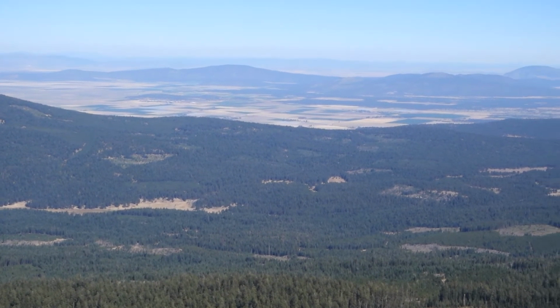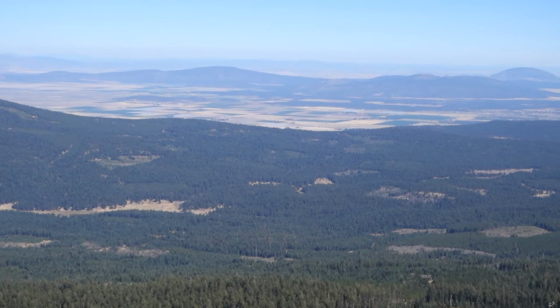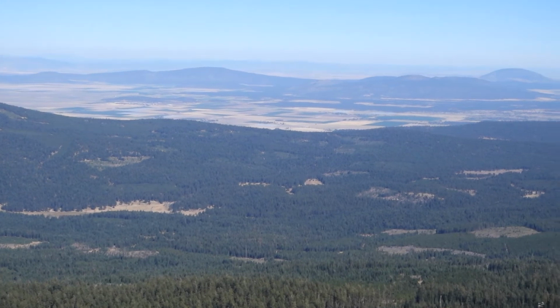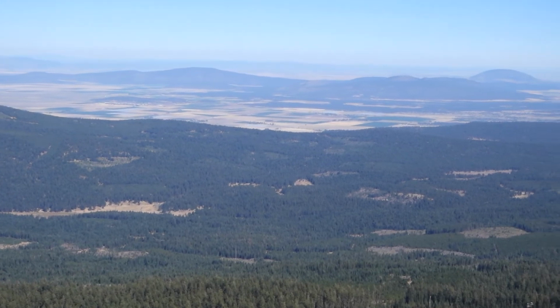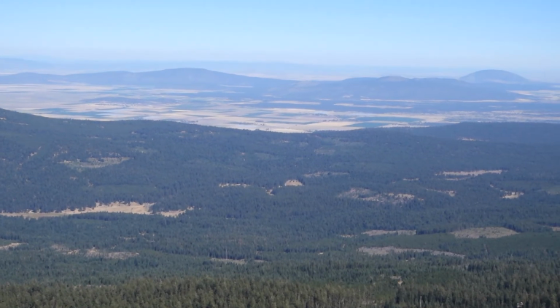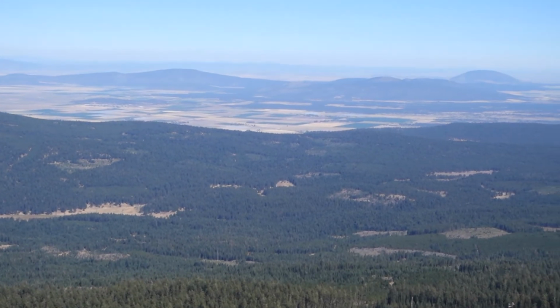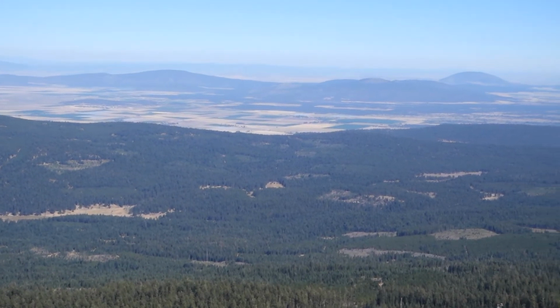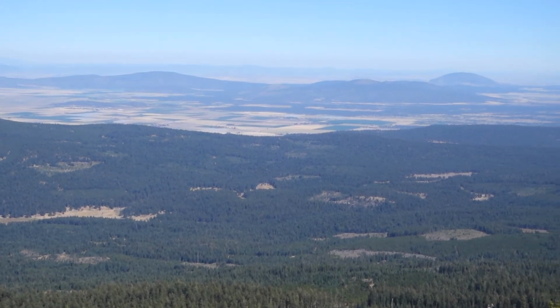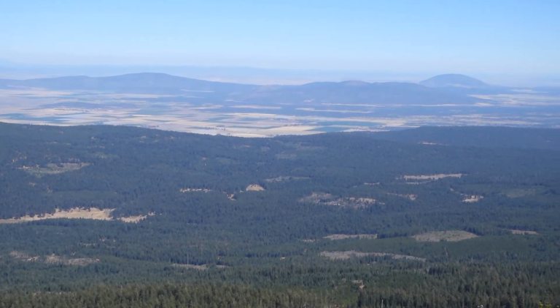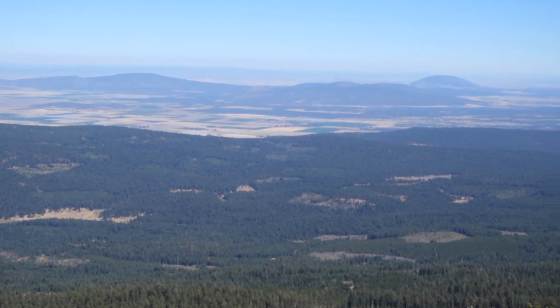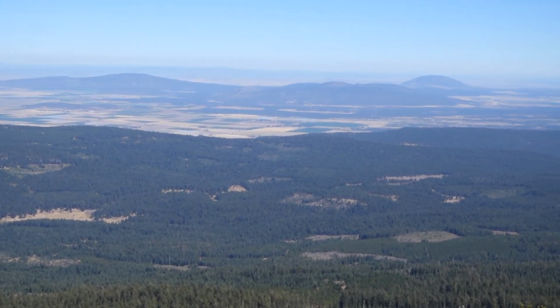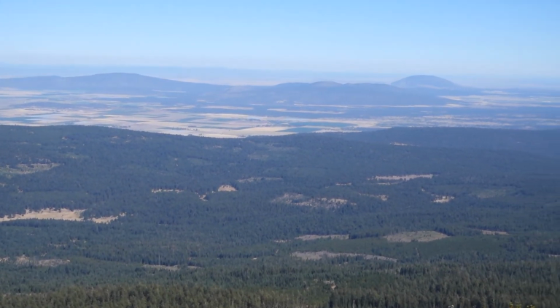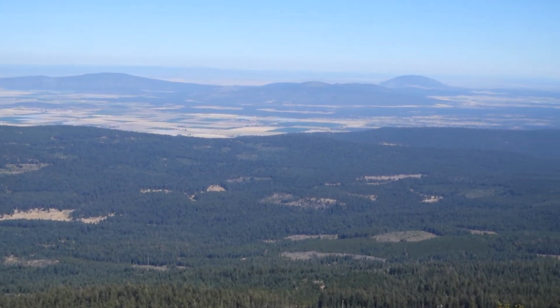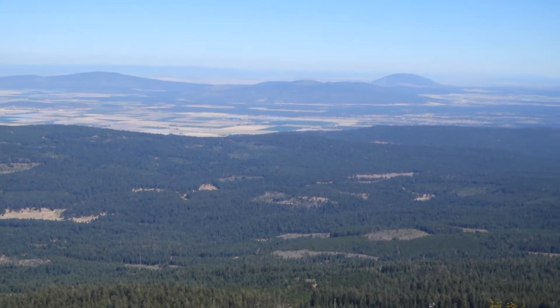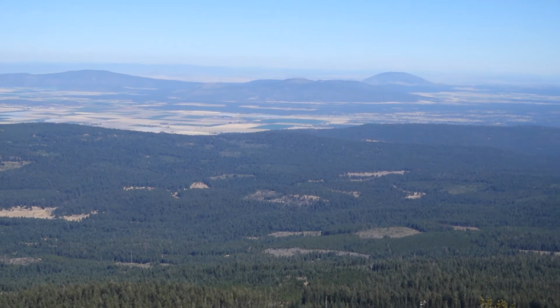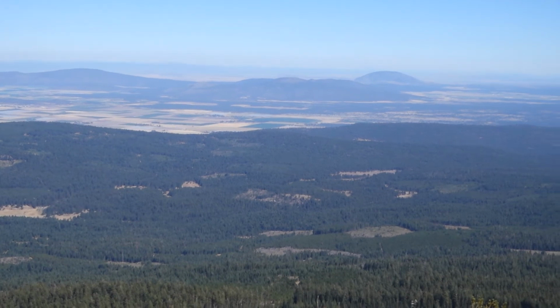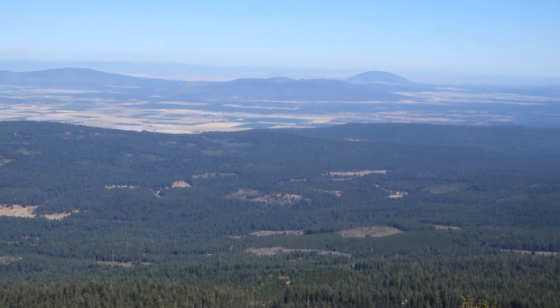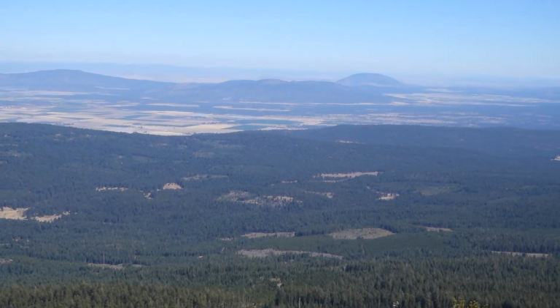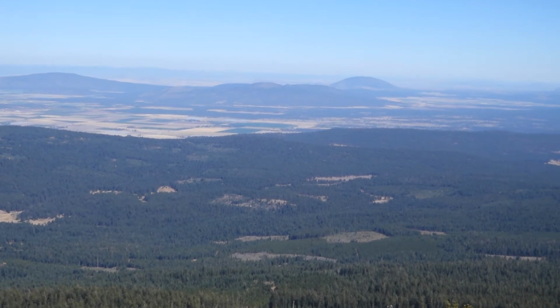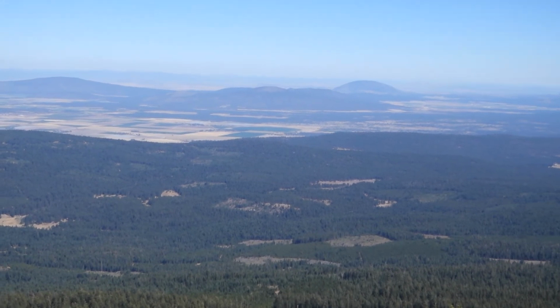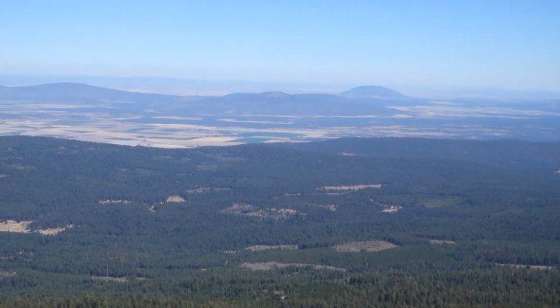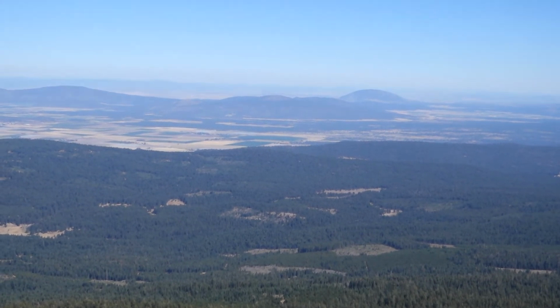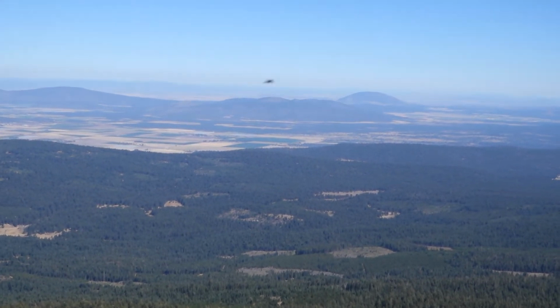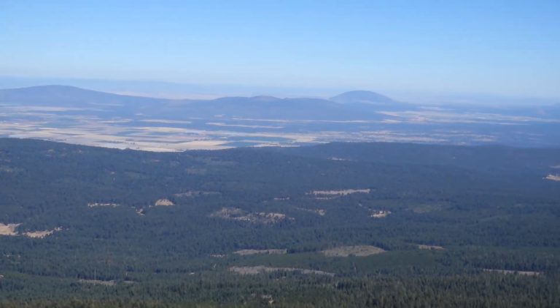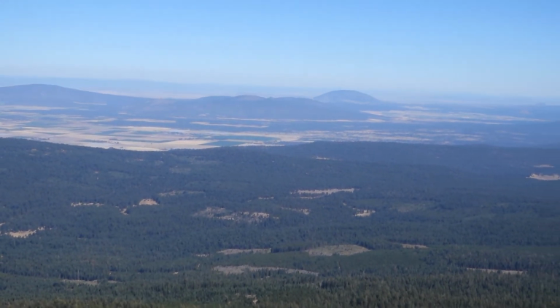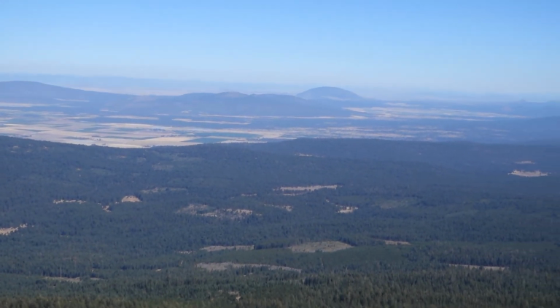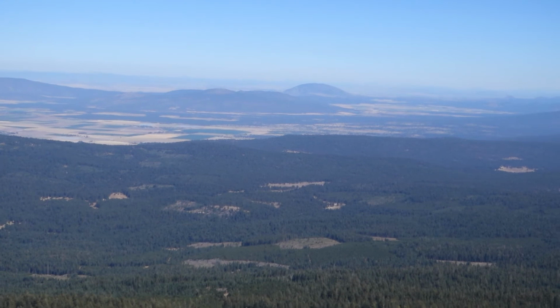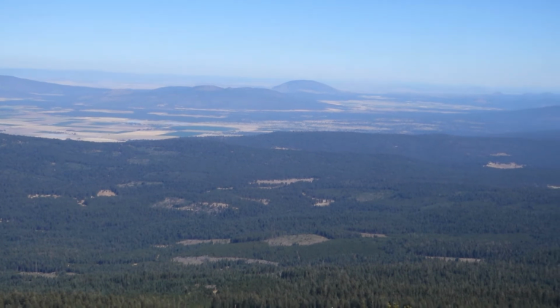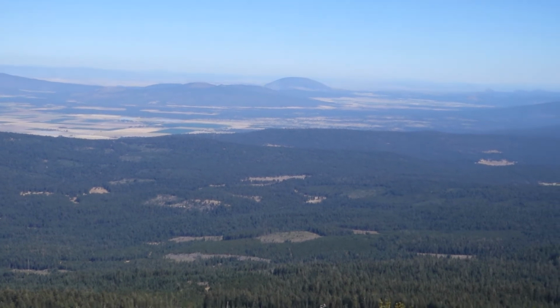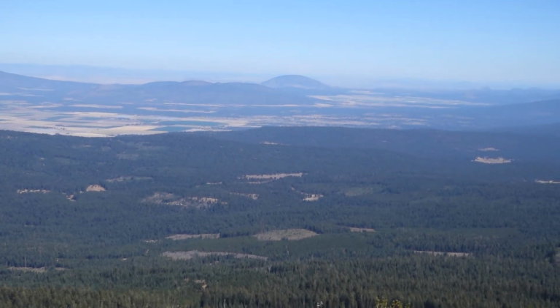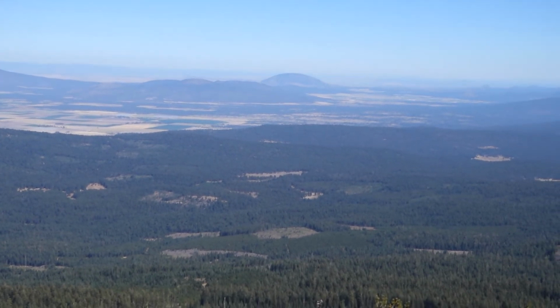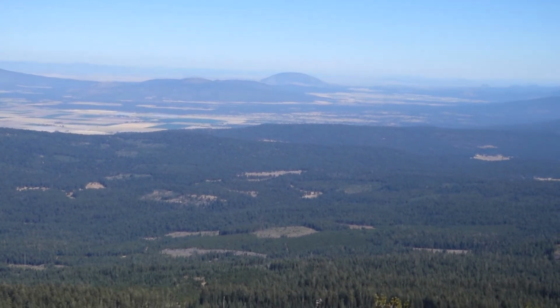You can also see a roundish mountain out there coming into view on the right — that's called Mount Dome. Just on the other side of that is the Tule Lake National Wildlife Refuge and Lava Beds National Monument.